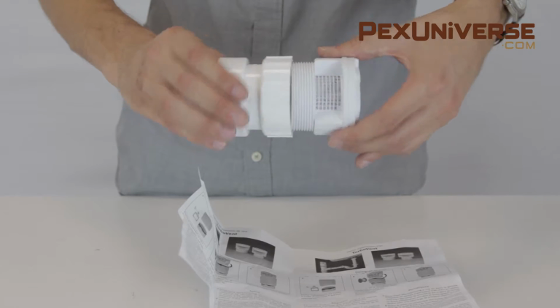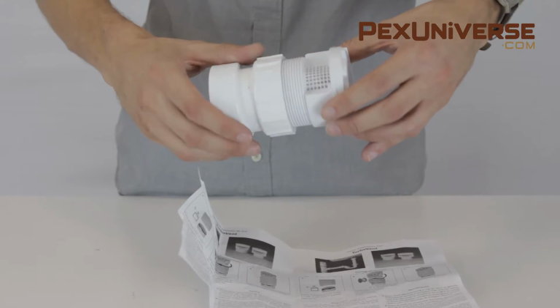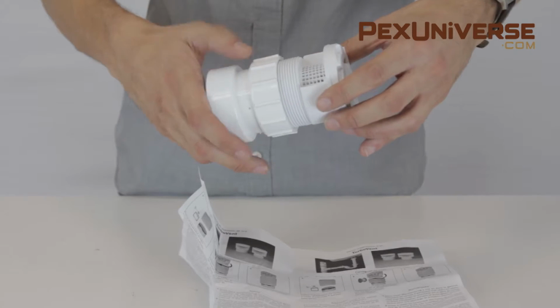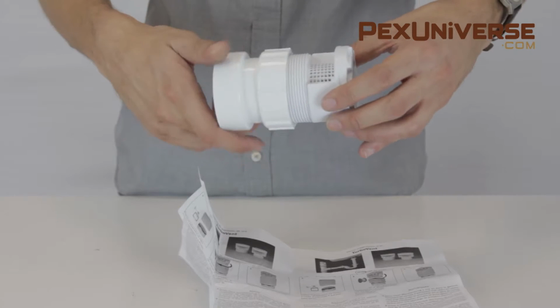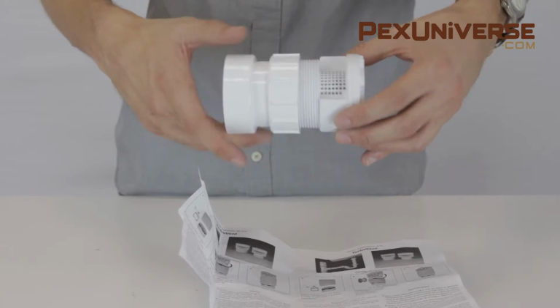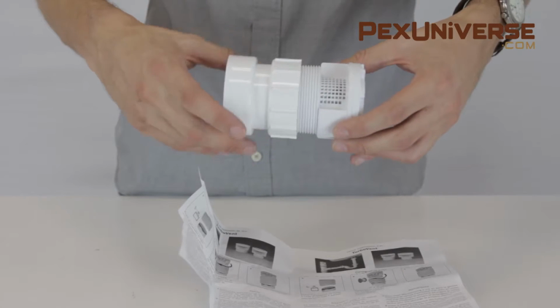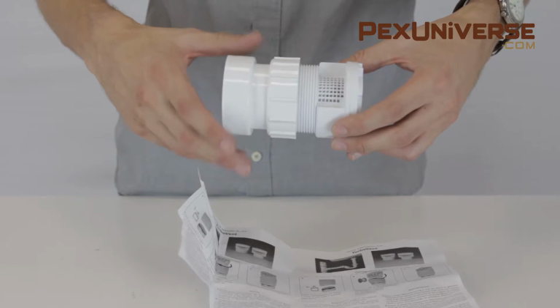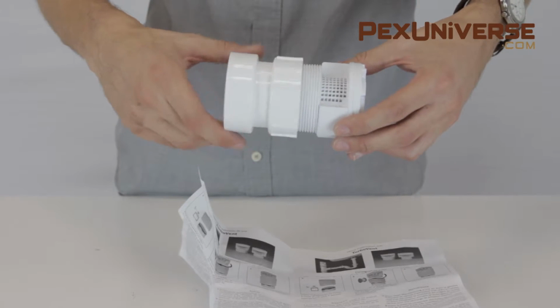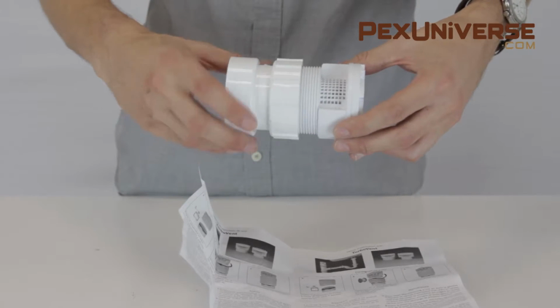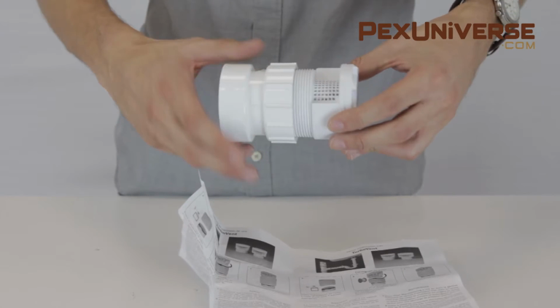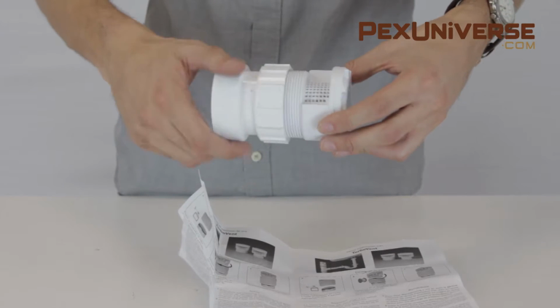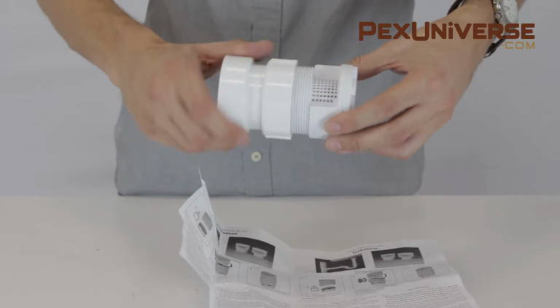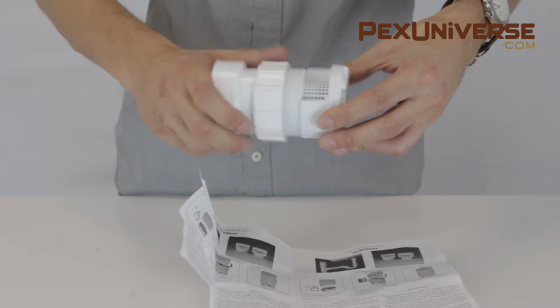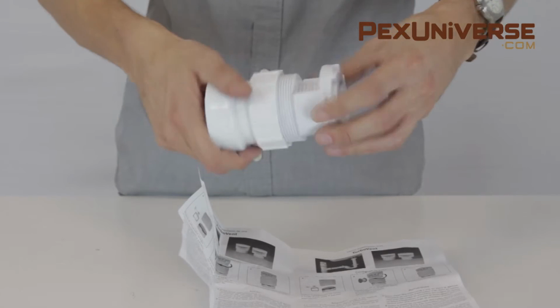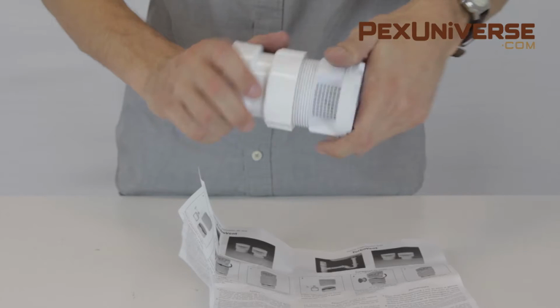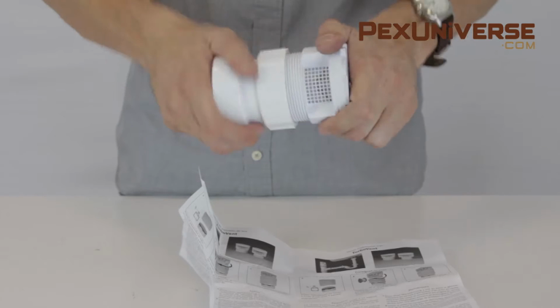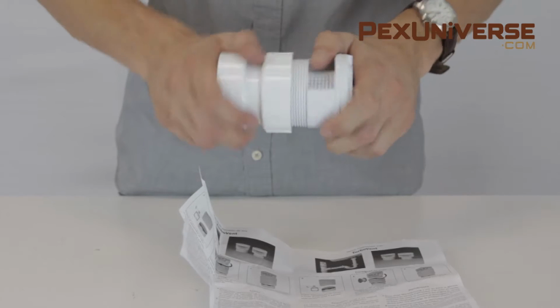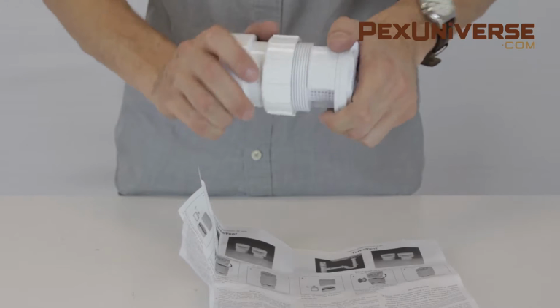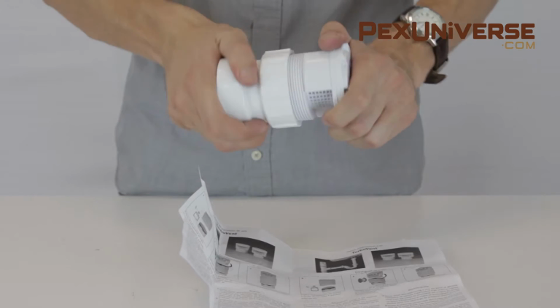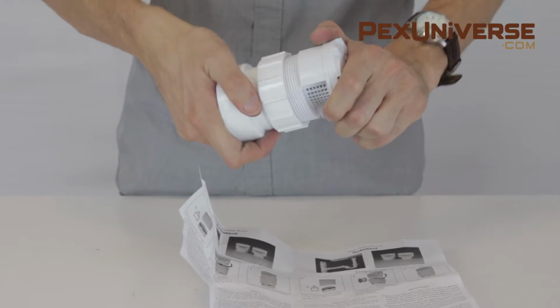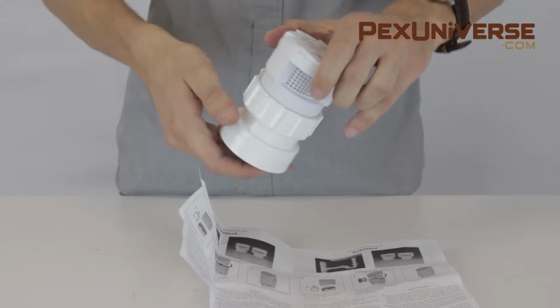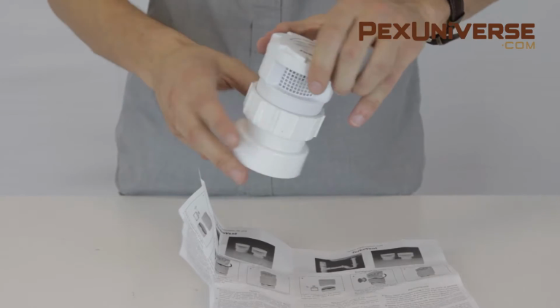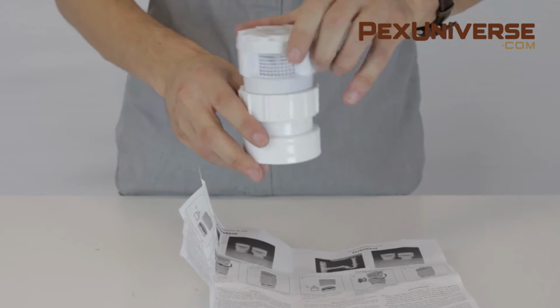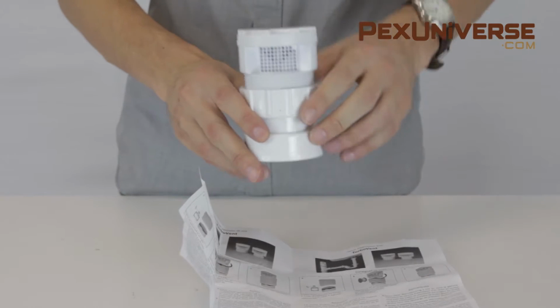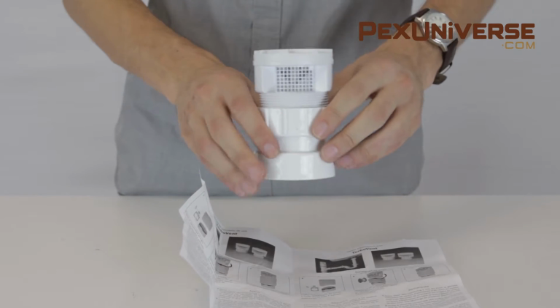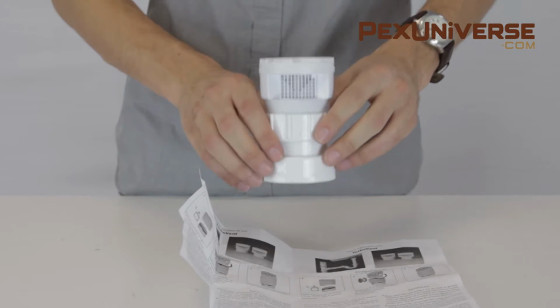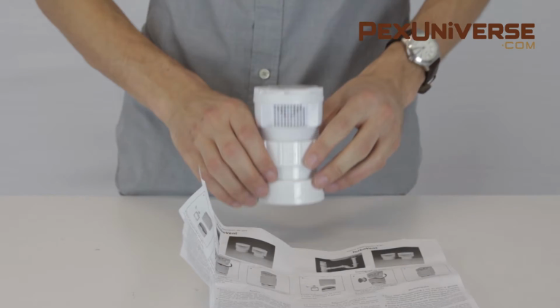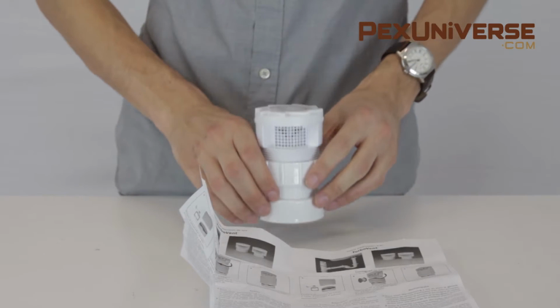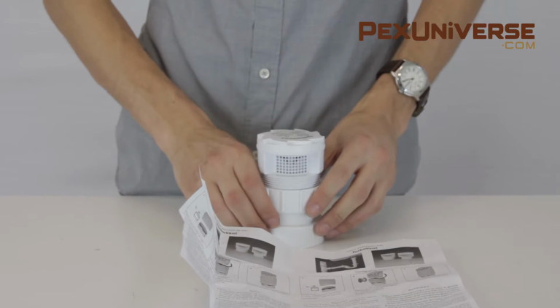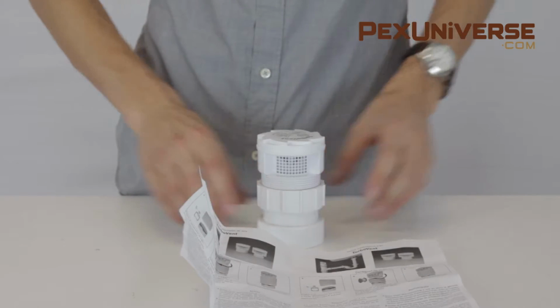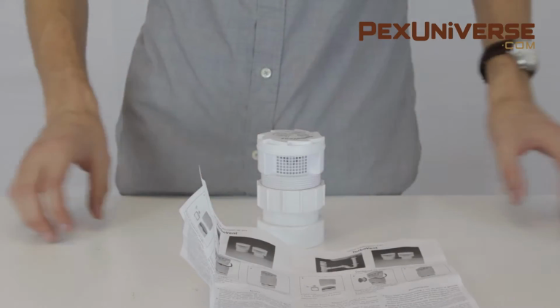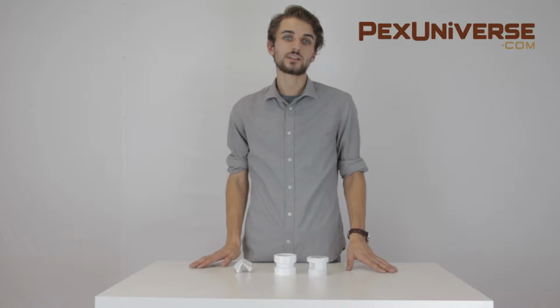The turbo vent is the best way to save costly labor and yards of material without sacrificing the drain waste and venting of the plumbing system.